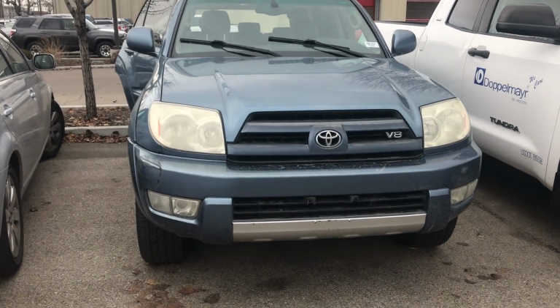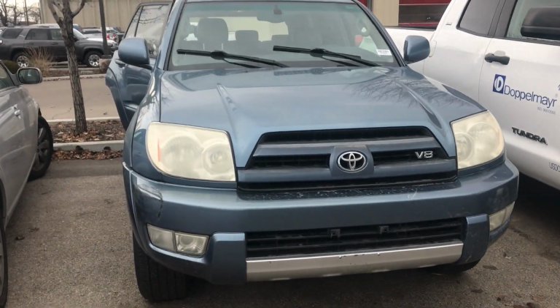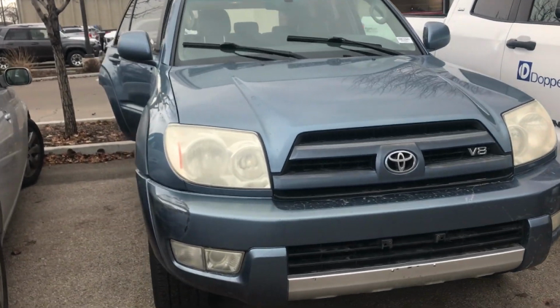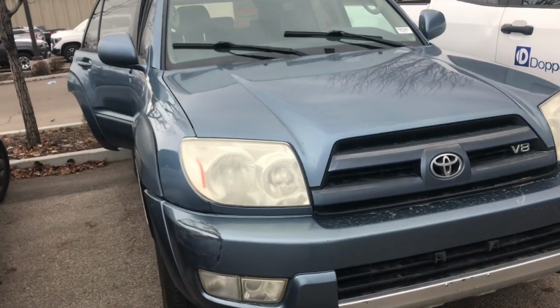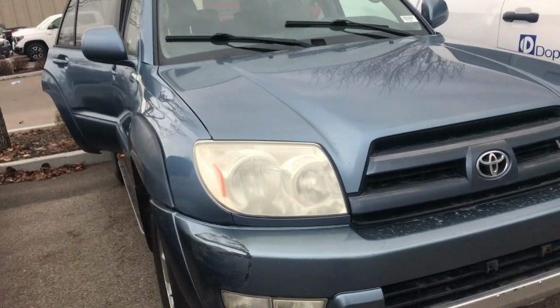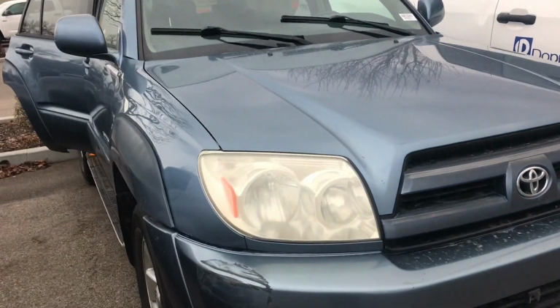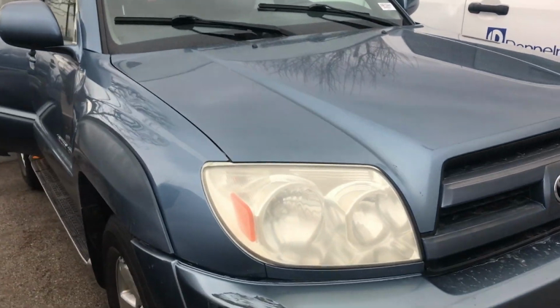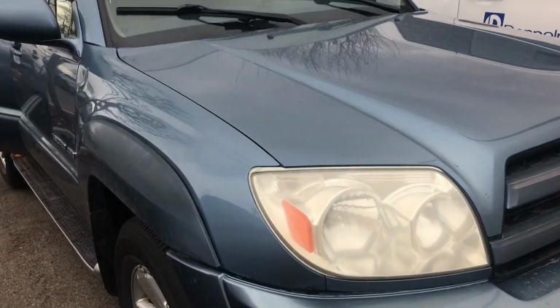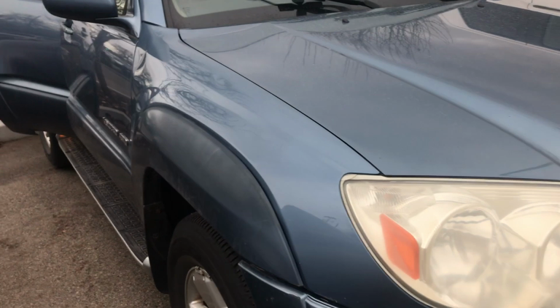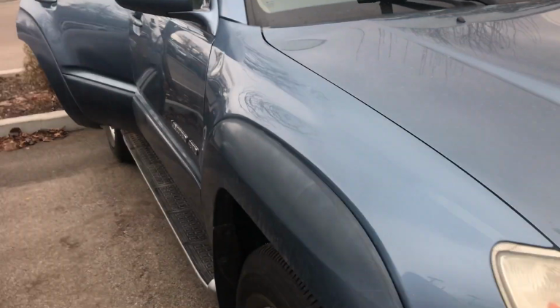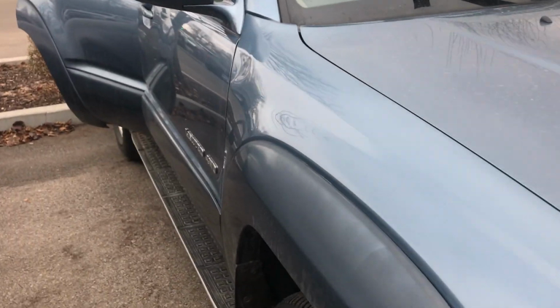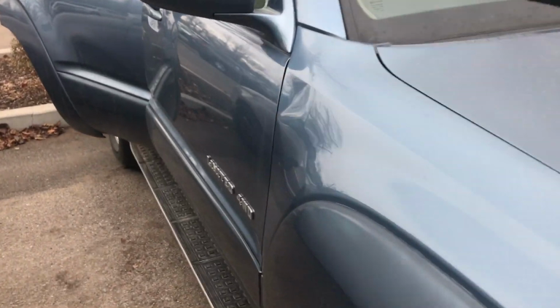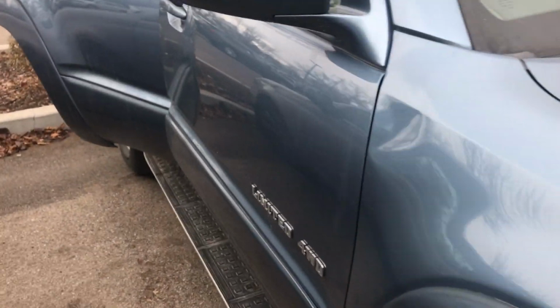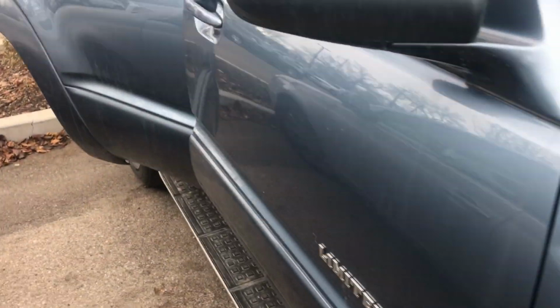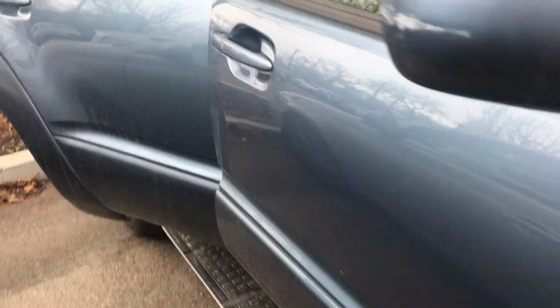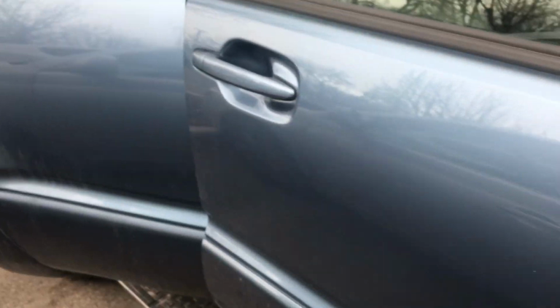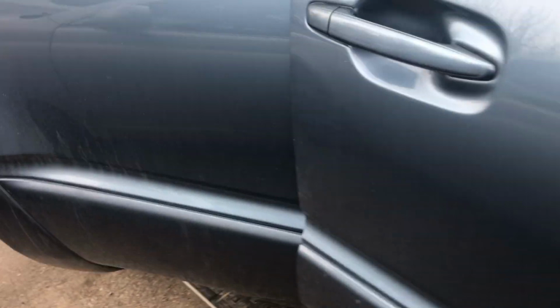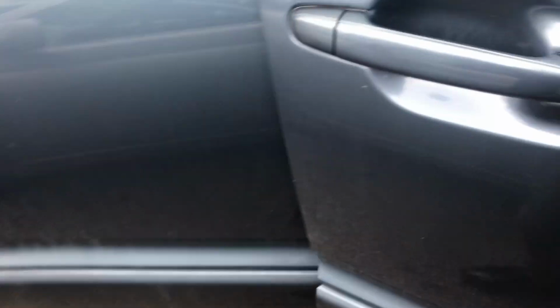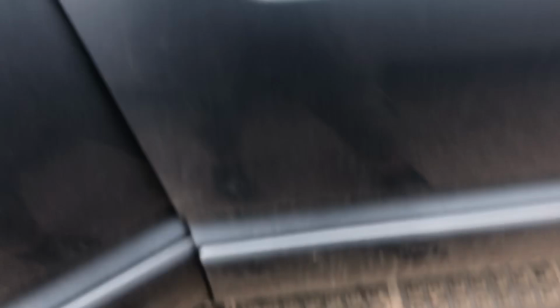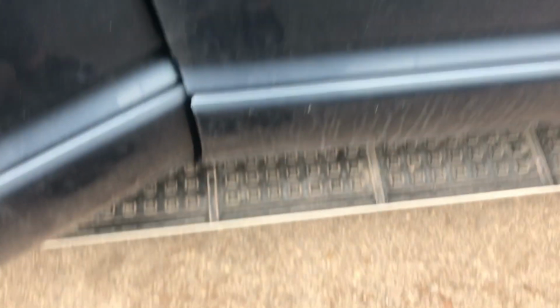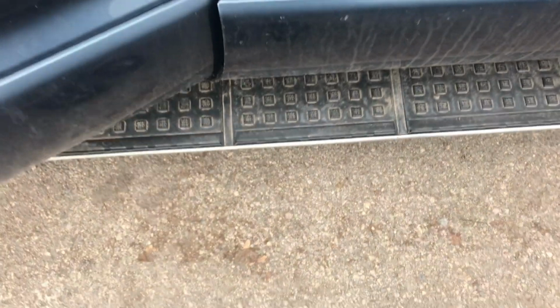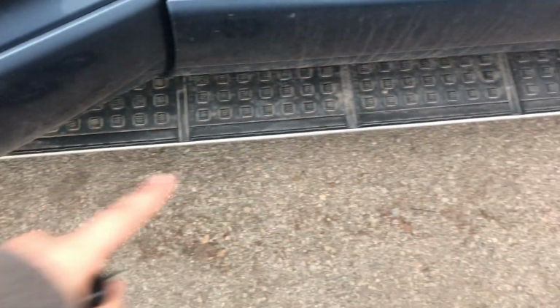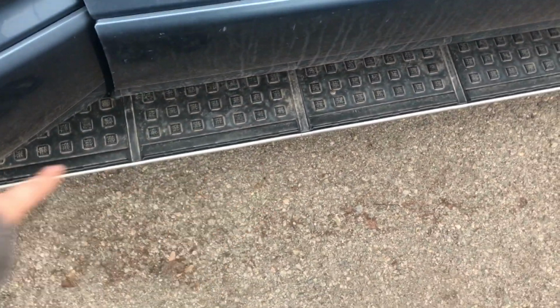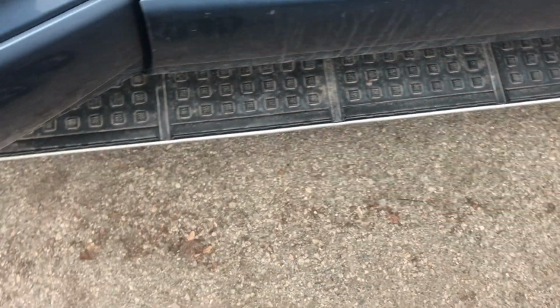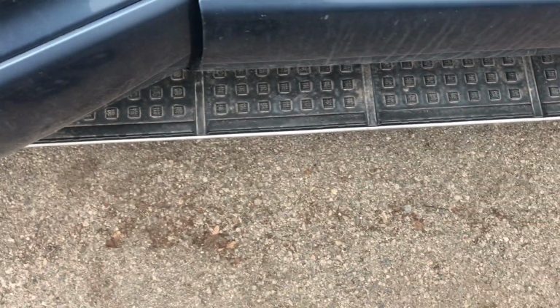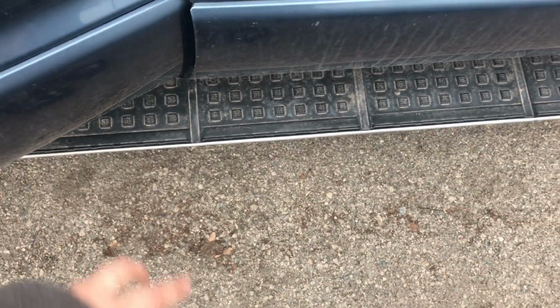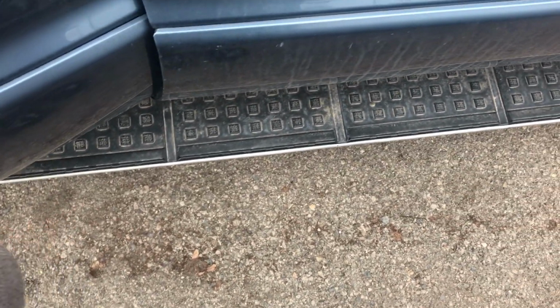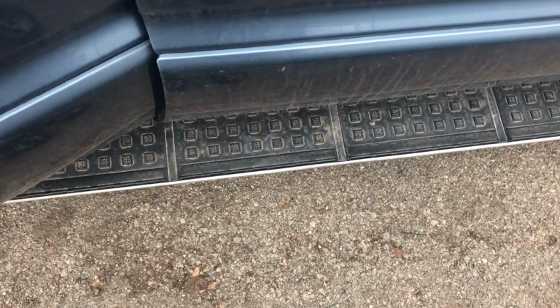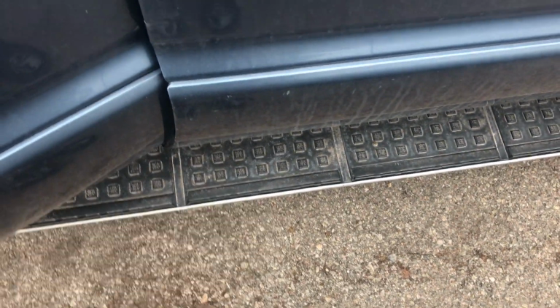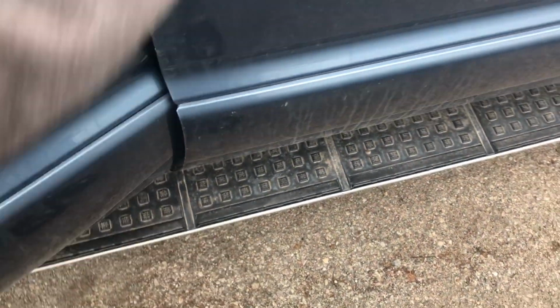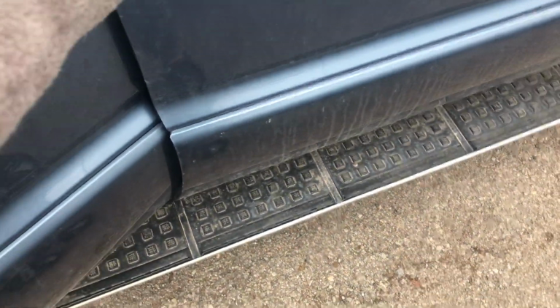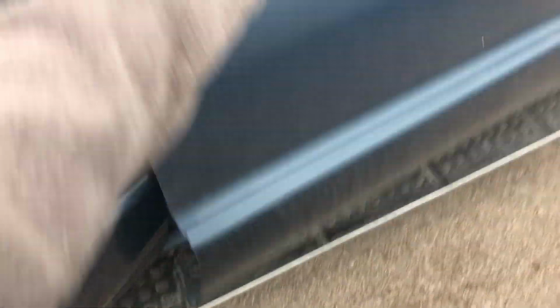Hi Laura, this is Sam here with Mark Miller Toyota. Right here I have for you a 2003 Toyota 4Runner Limited in the color blue. Starting off with the sidesteps here — they make it super easy to get in and out of the vehicle.